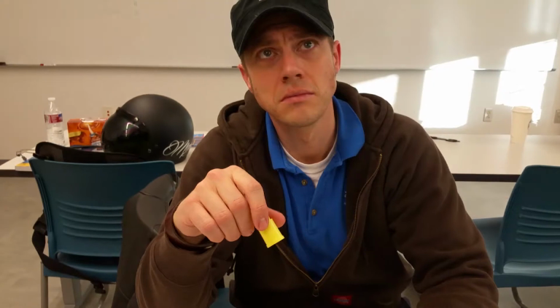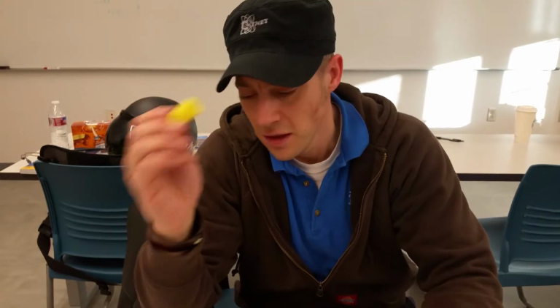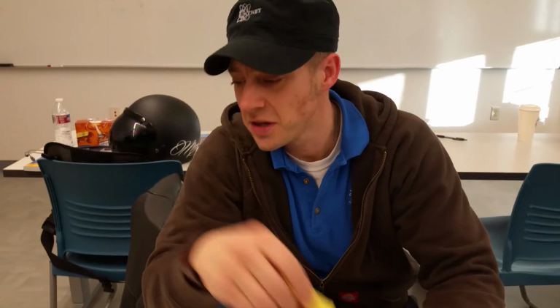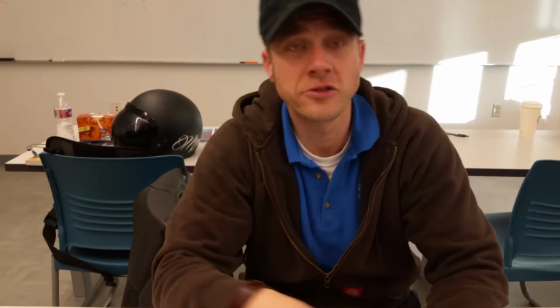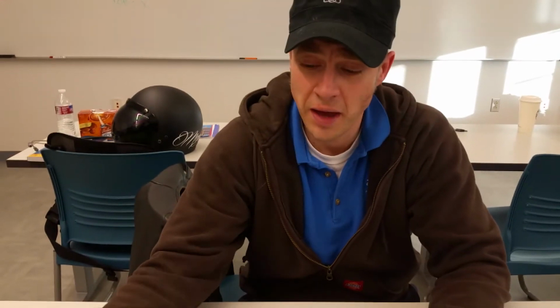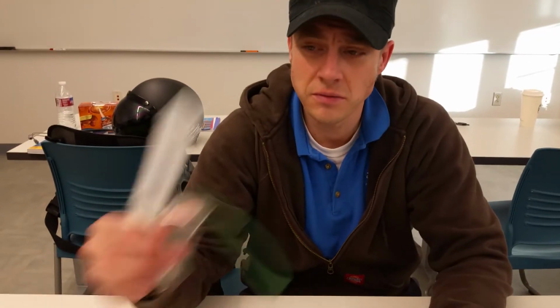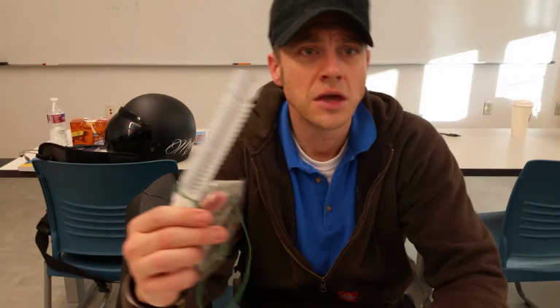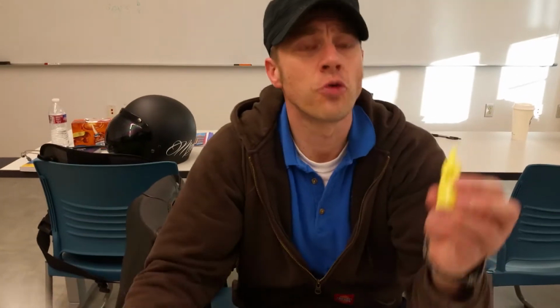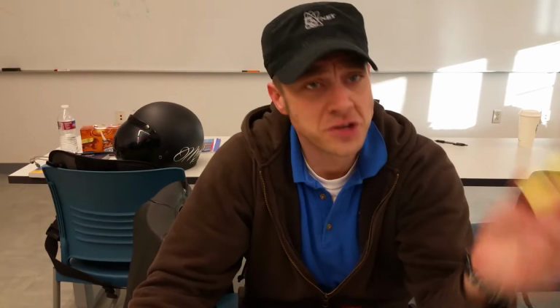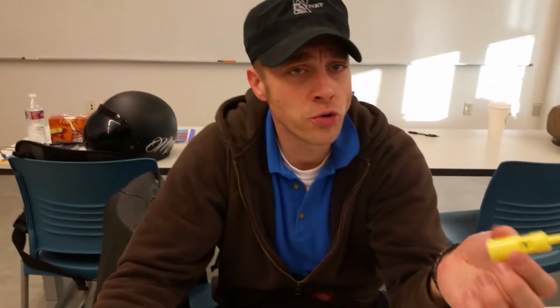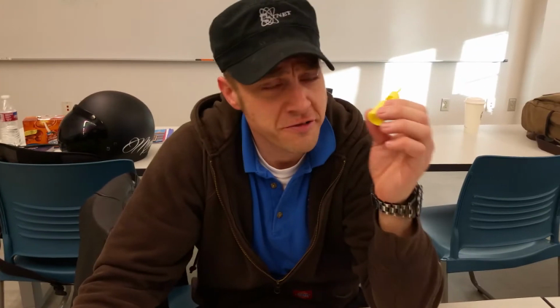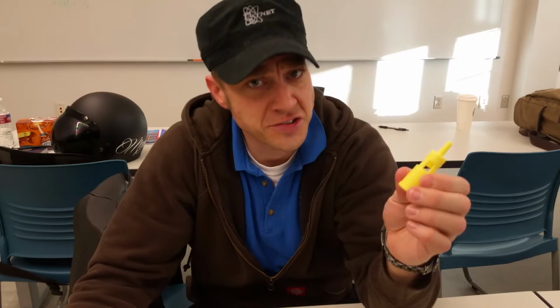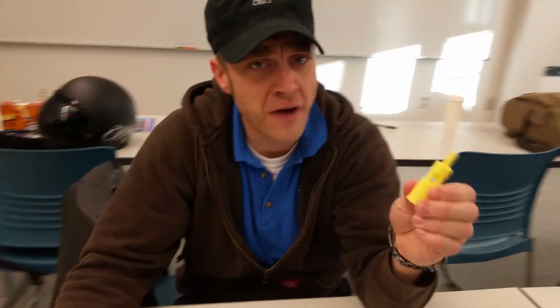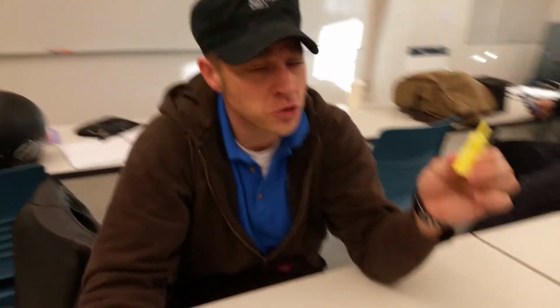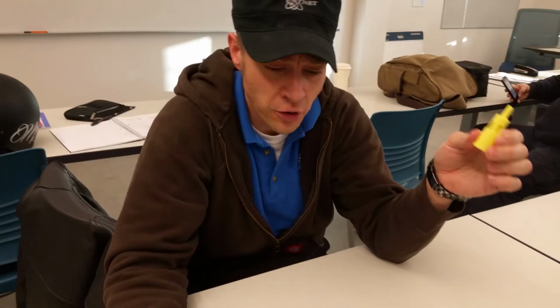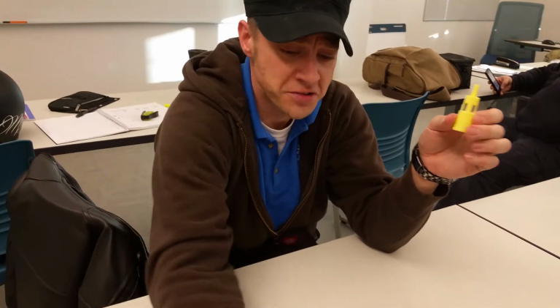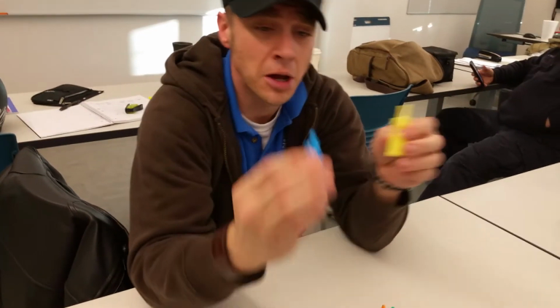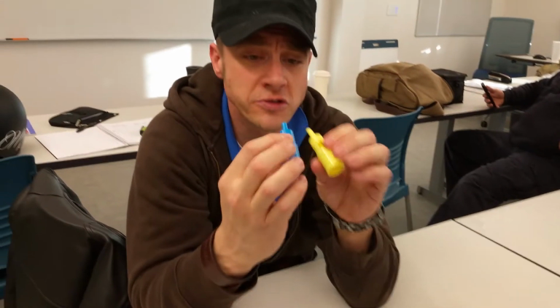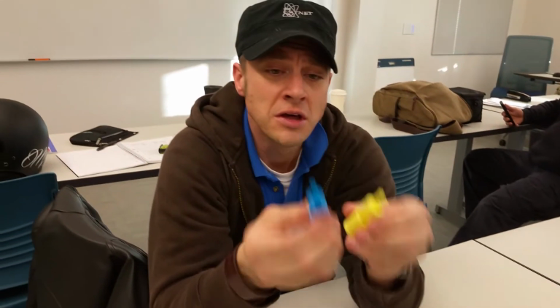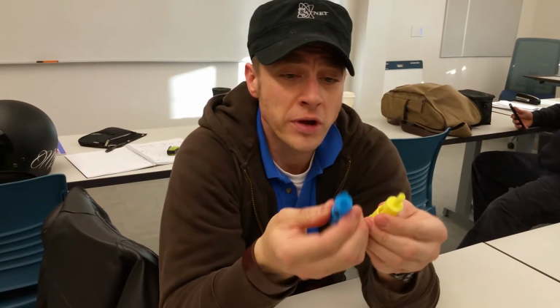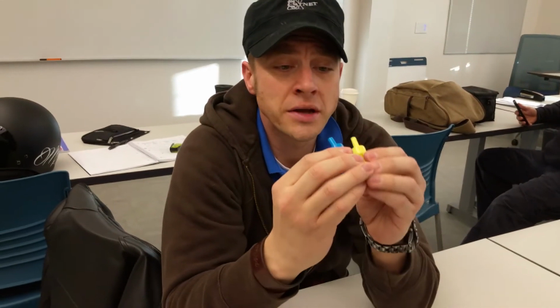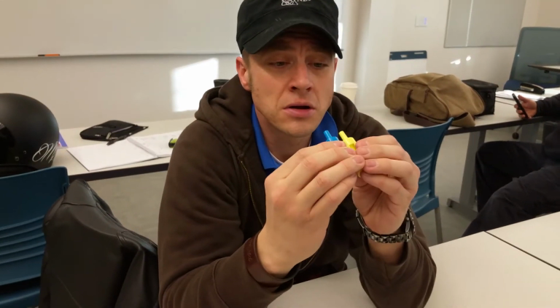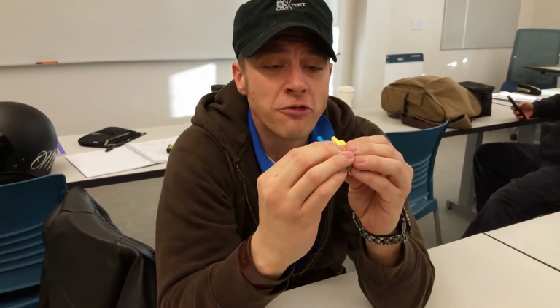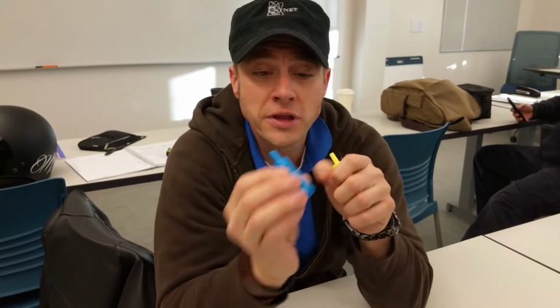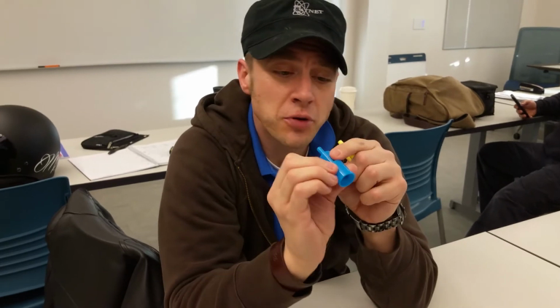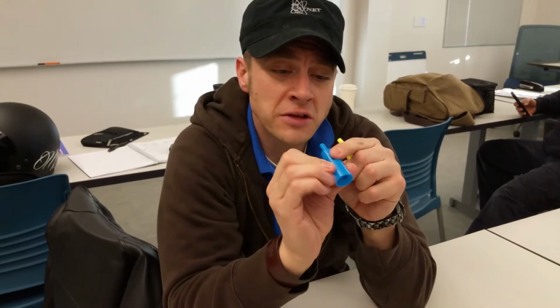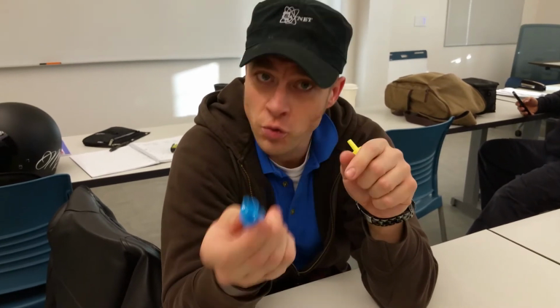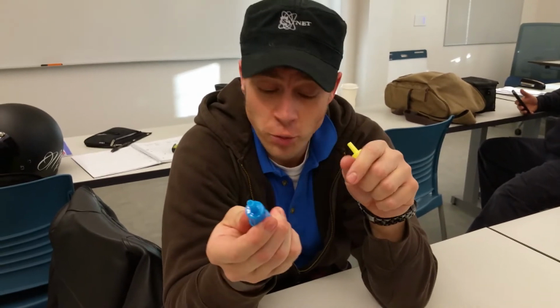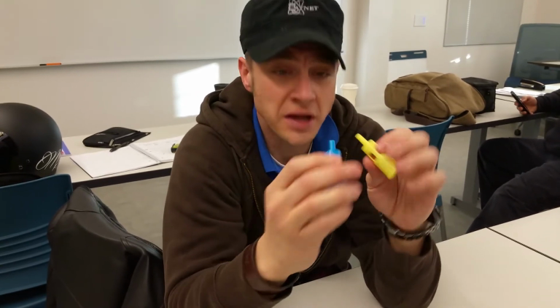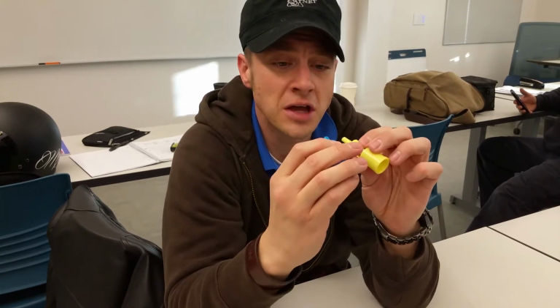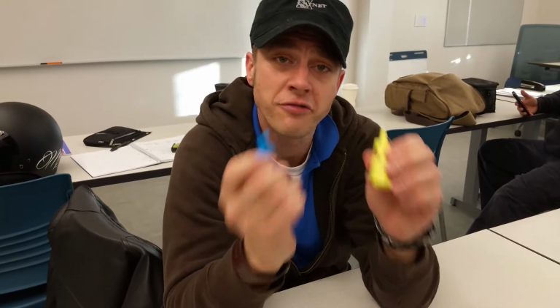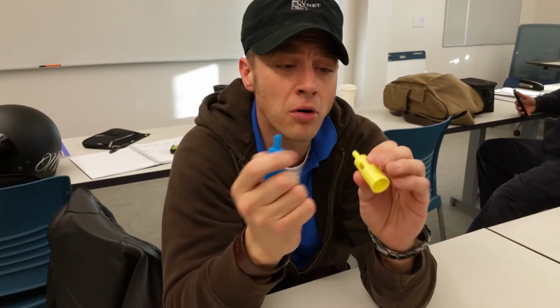This is the Venturi mask. It is for when a physician orders fixed FiO2 at very specific numbers. They're written on here: 4 liters per minute at 24%, and you have to follow both.